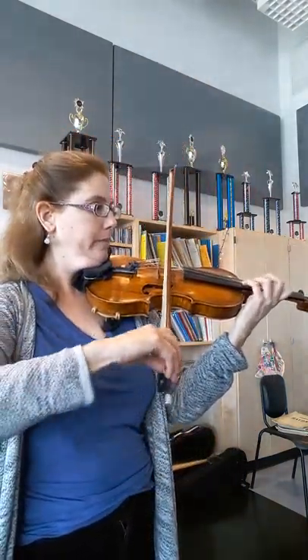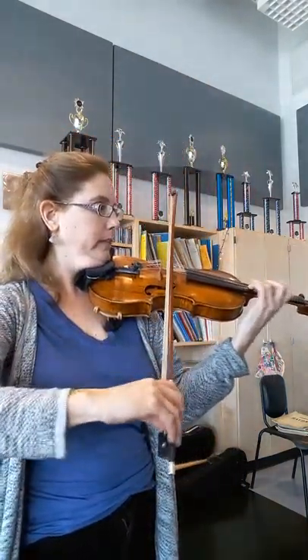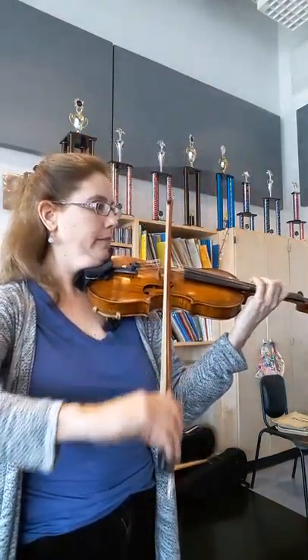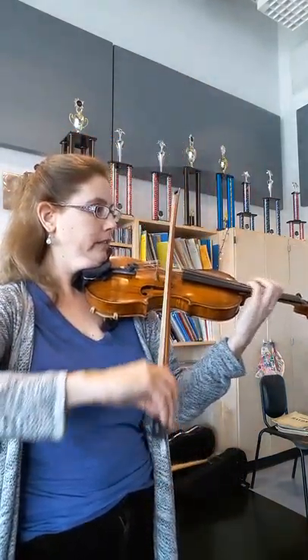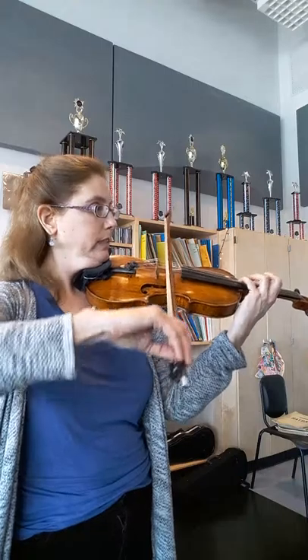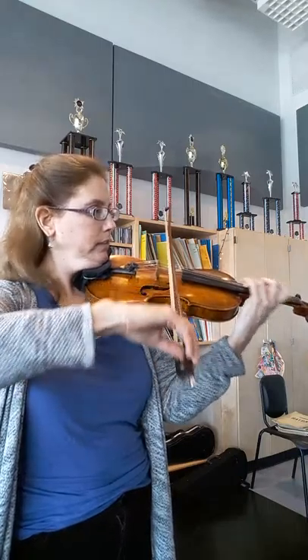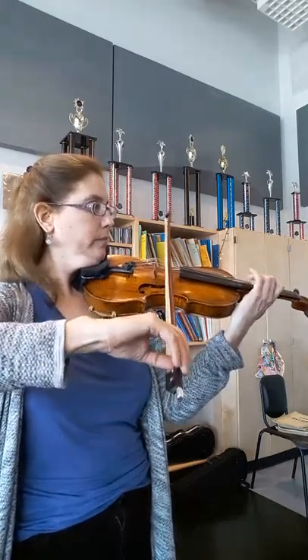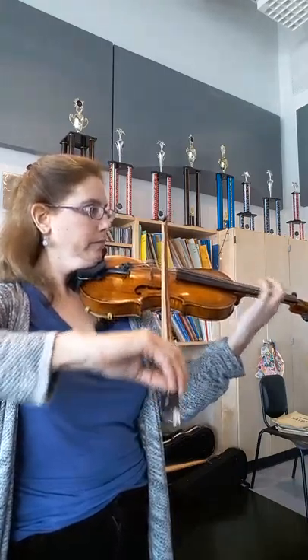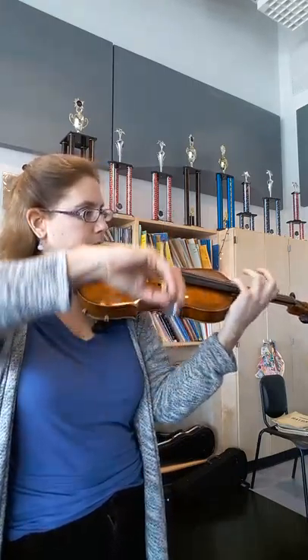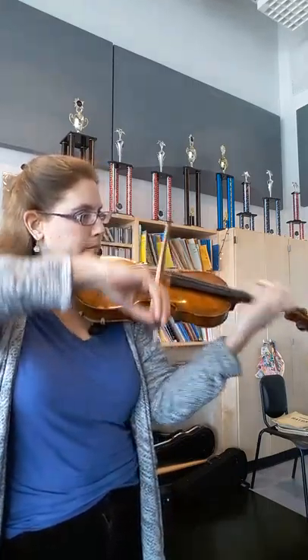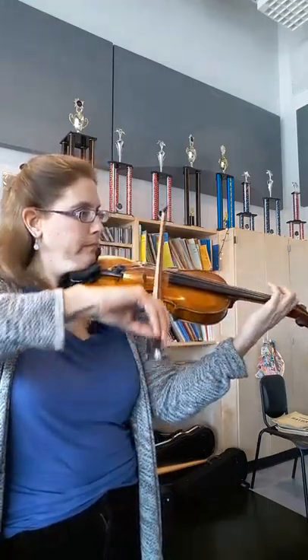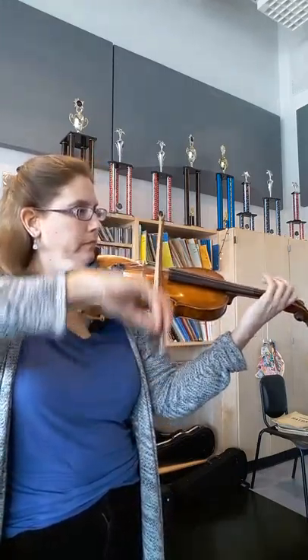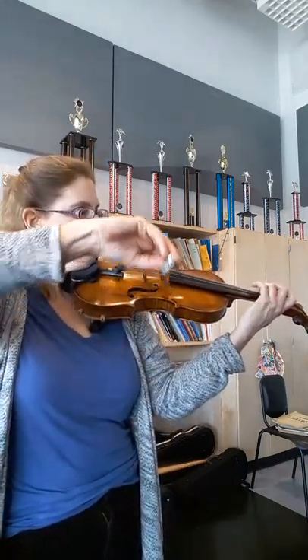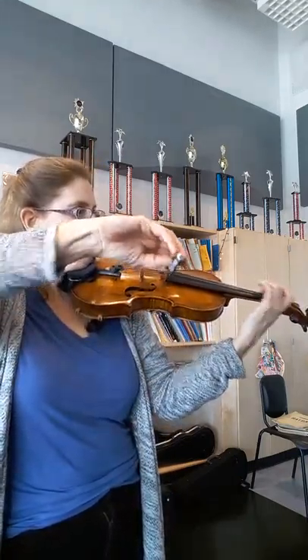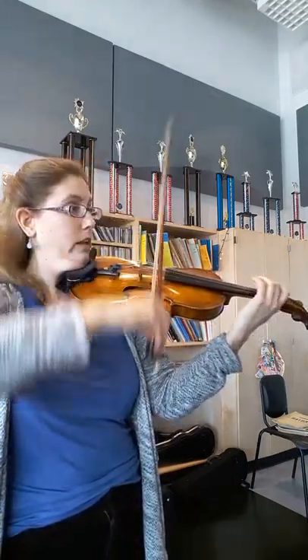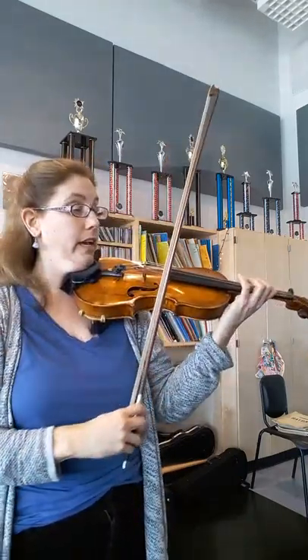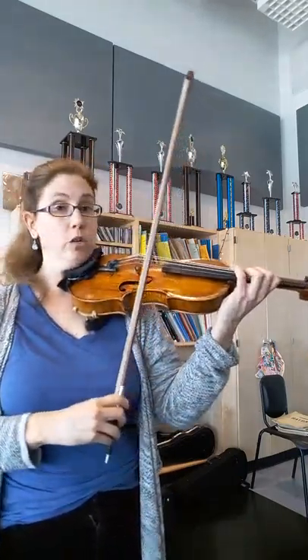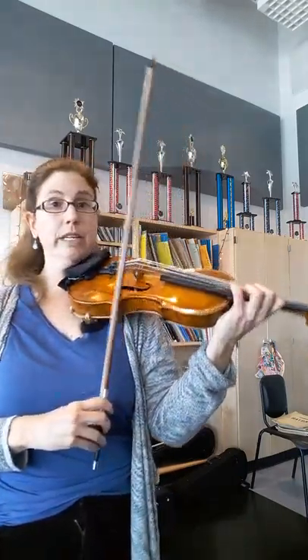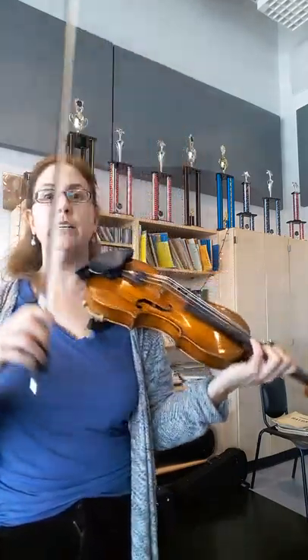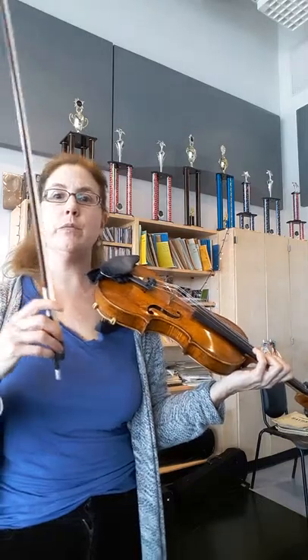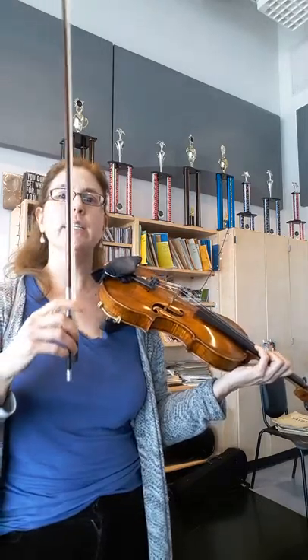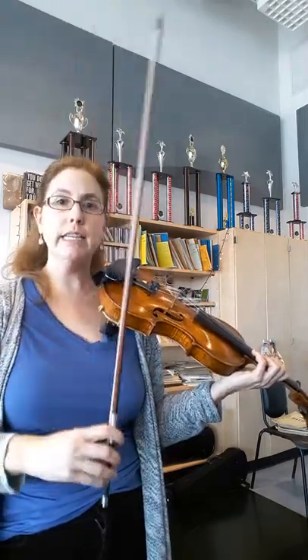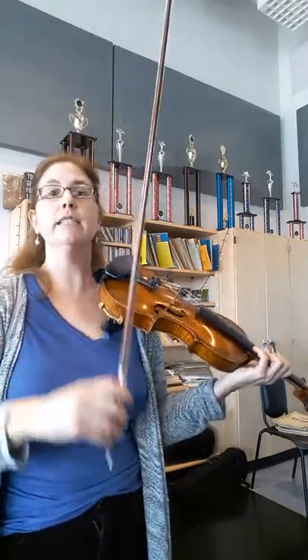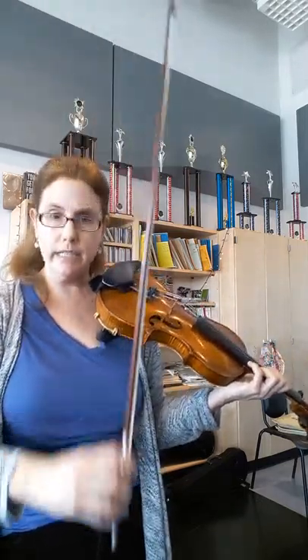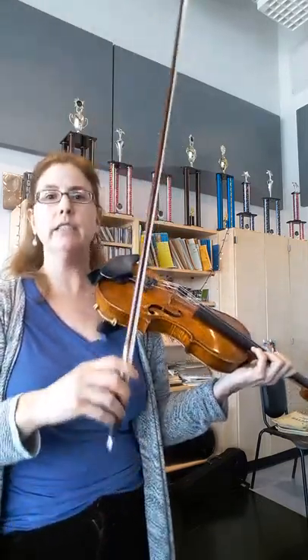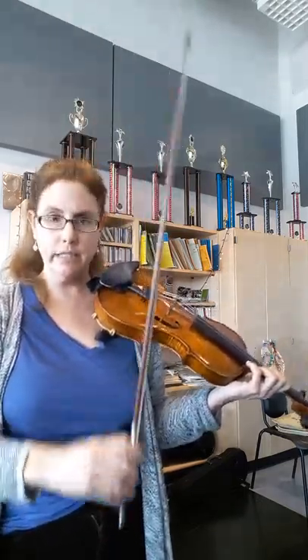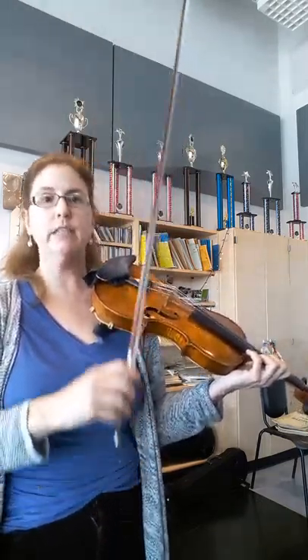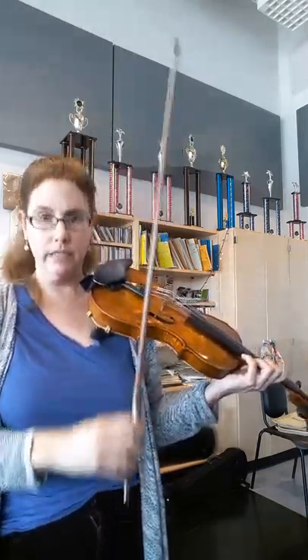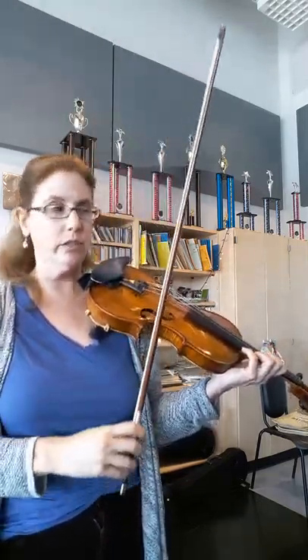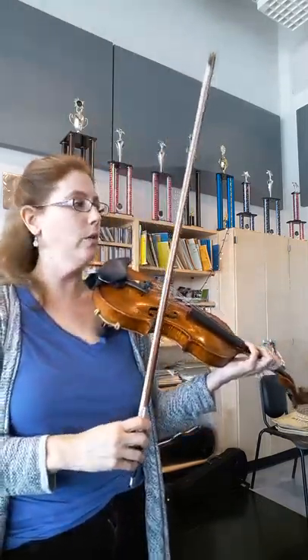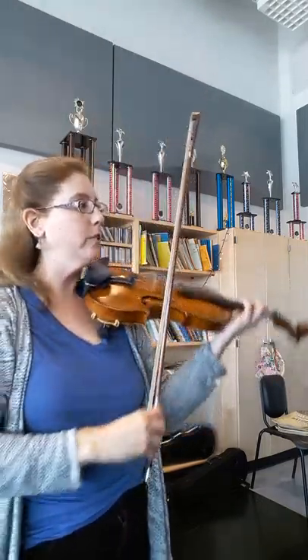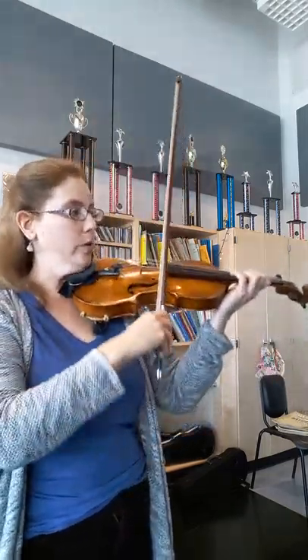So I would do that — two, one, open. So then the rhythm is very important, and stop your bow. So stop, stop, stop.